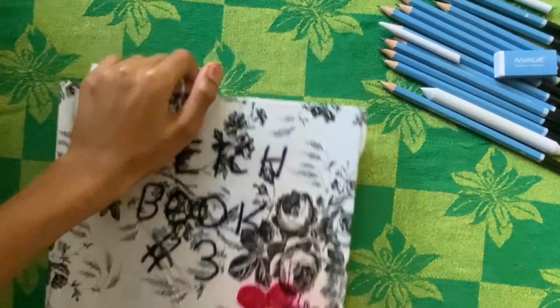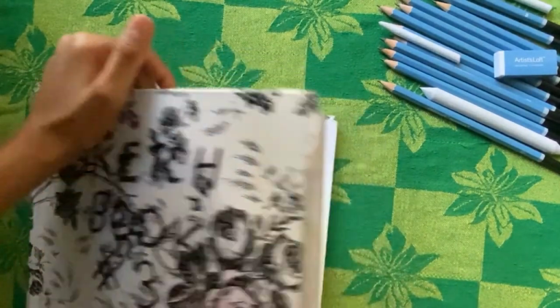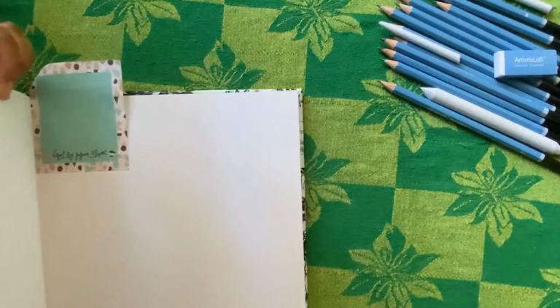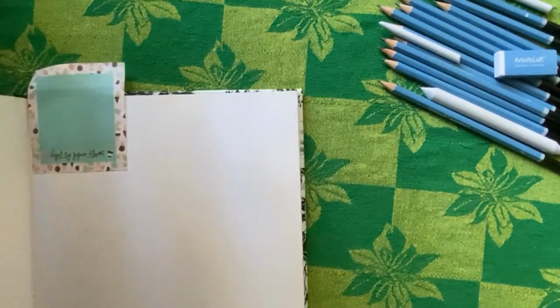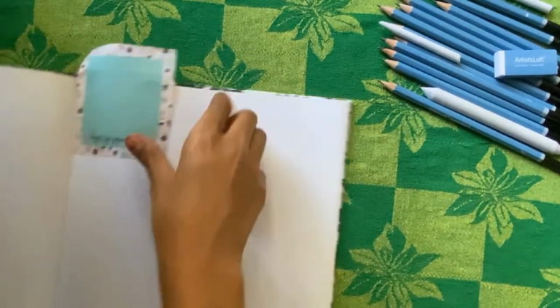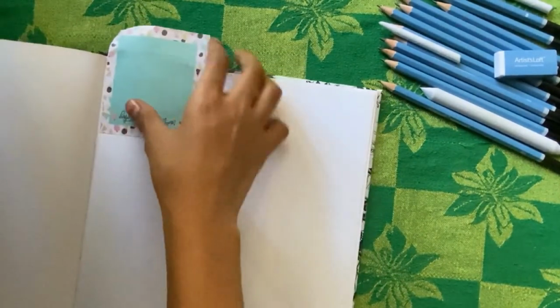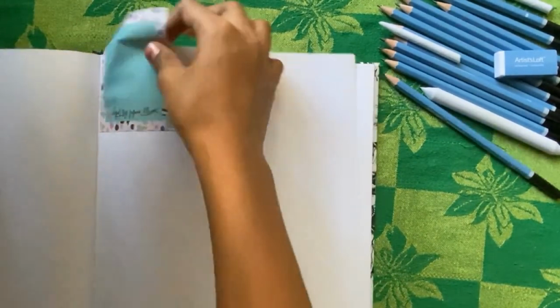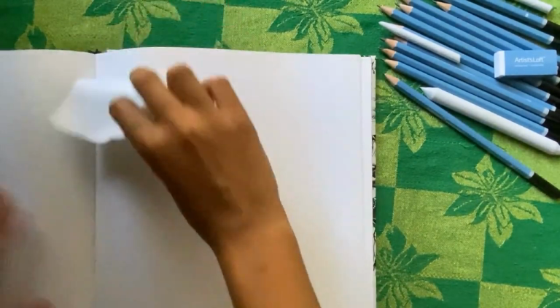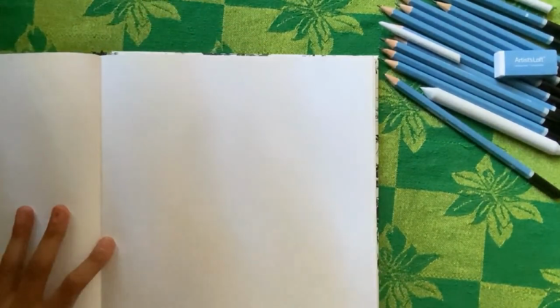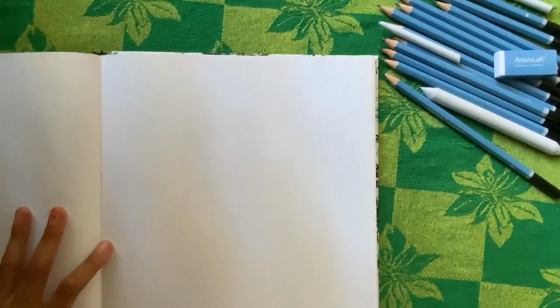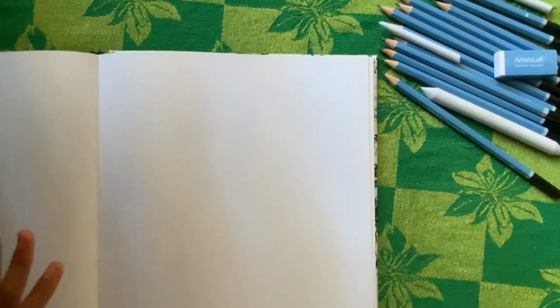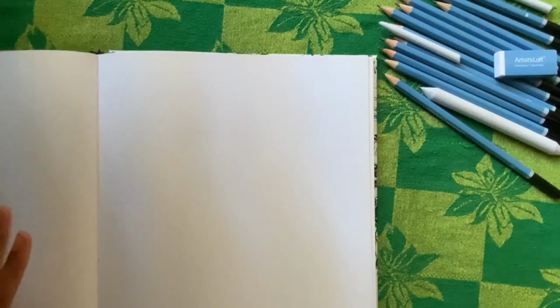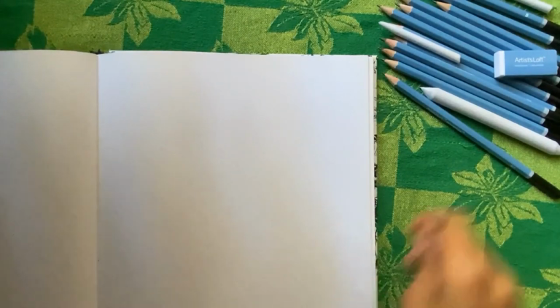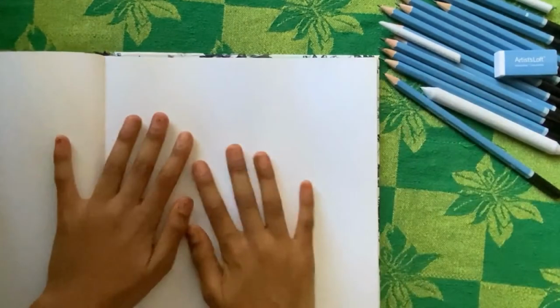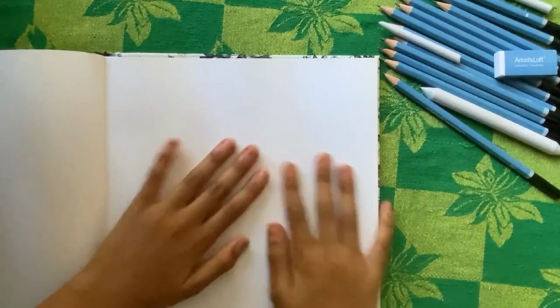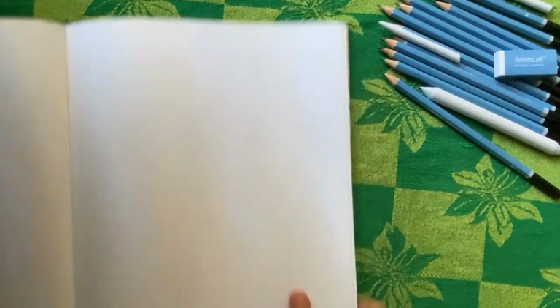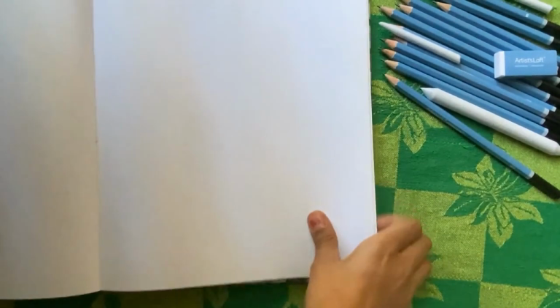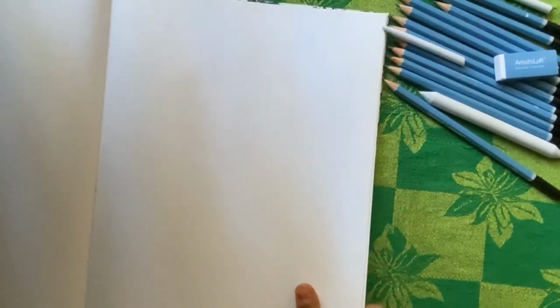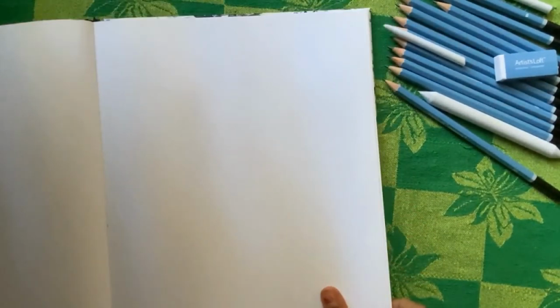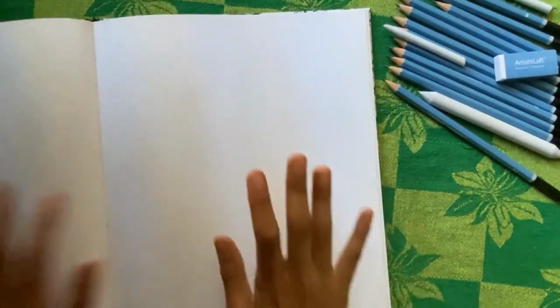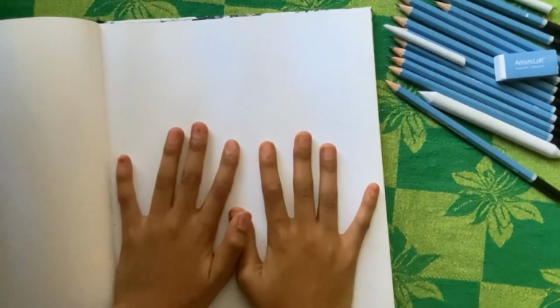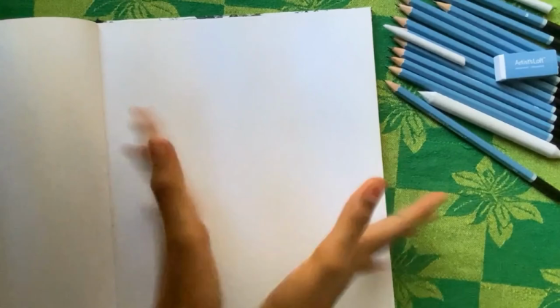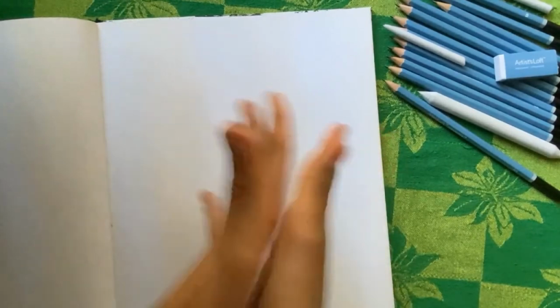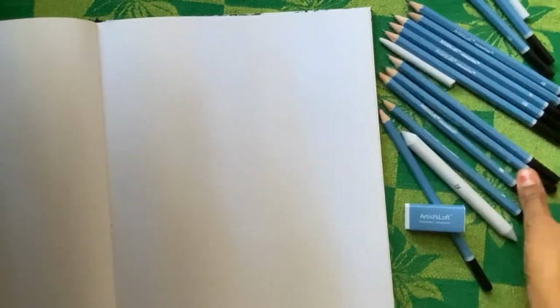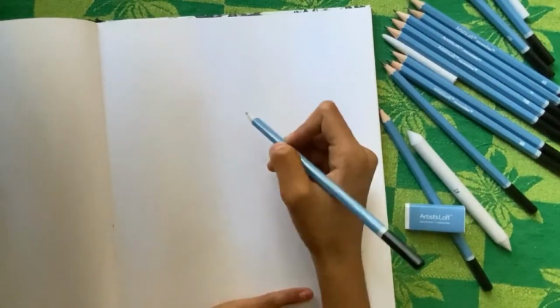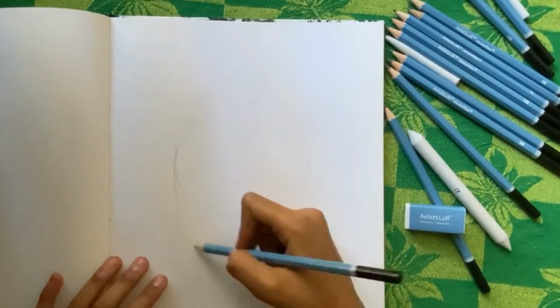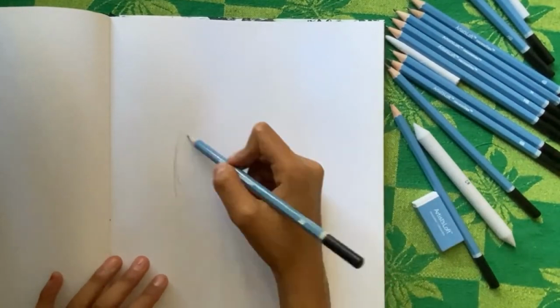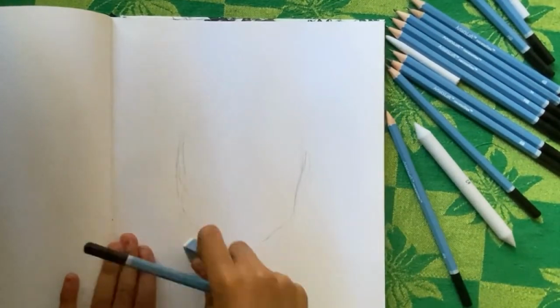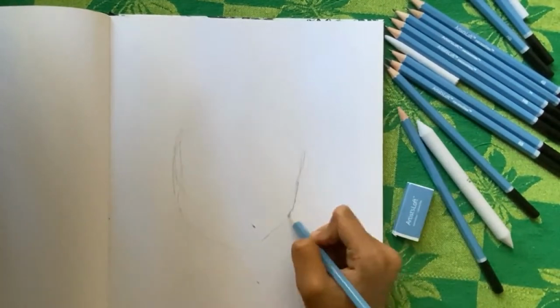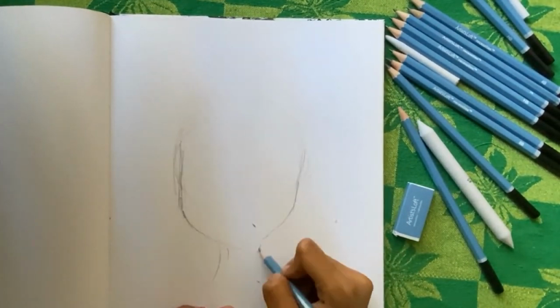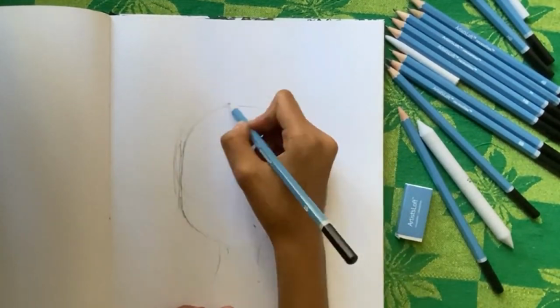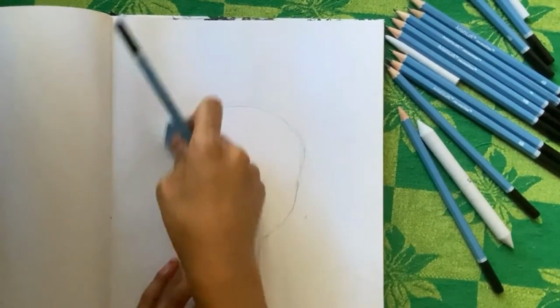Let me open my sketchbook to a clean page, throw the sticky note out, and now we're set to draw. I took an HB pencil and drew out the face.